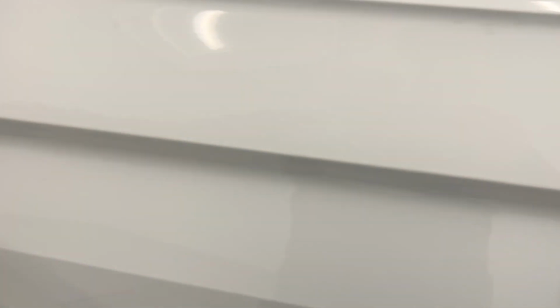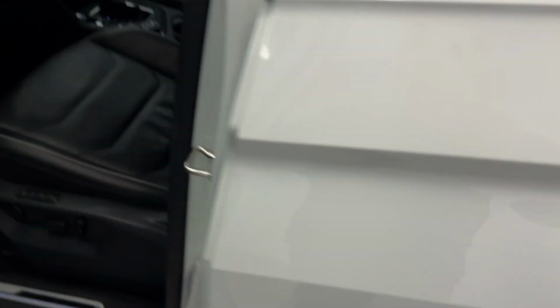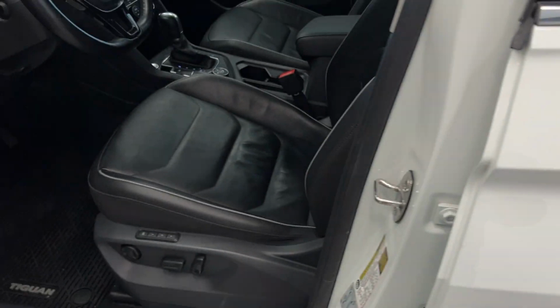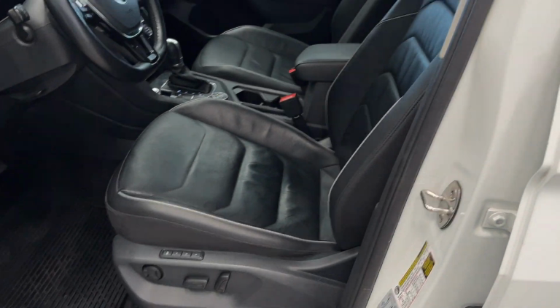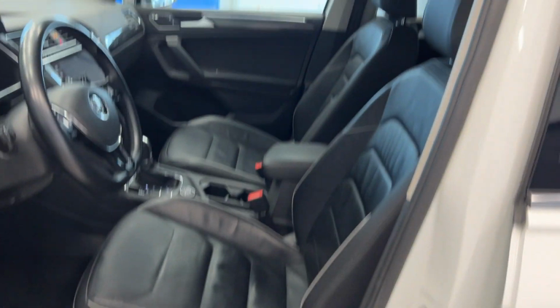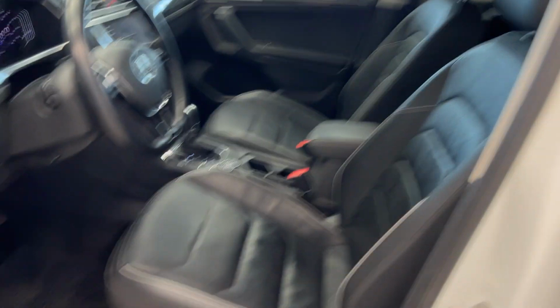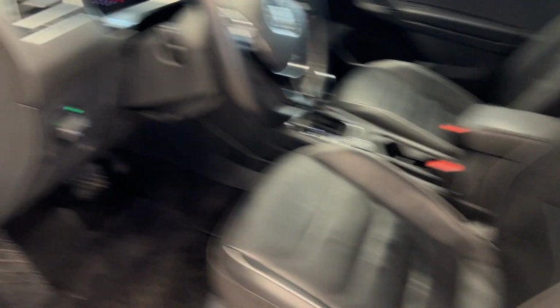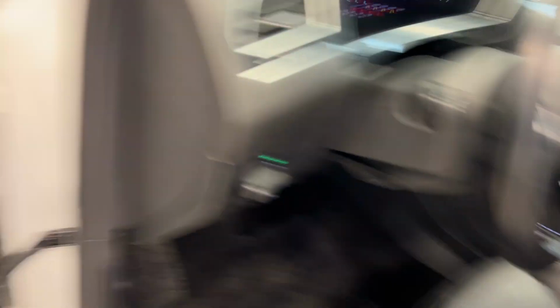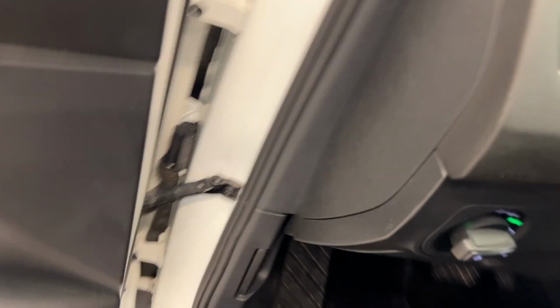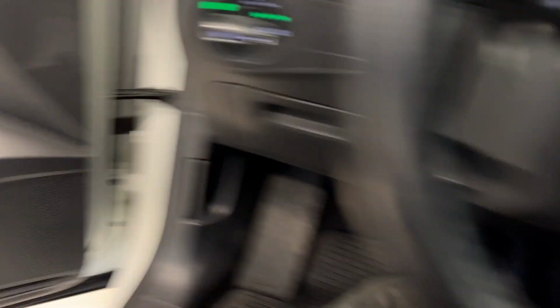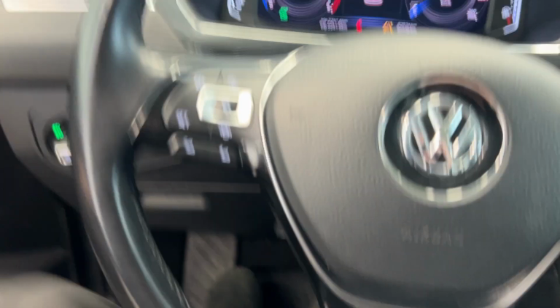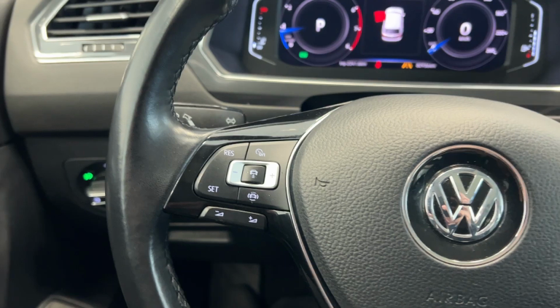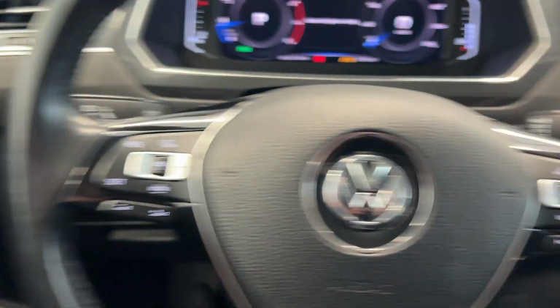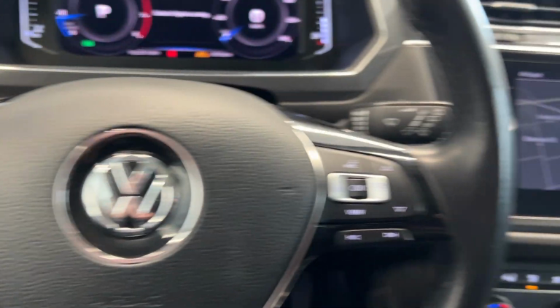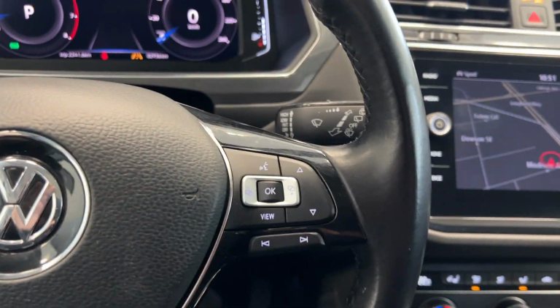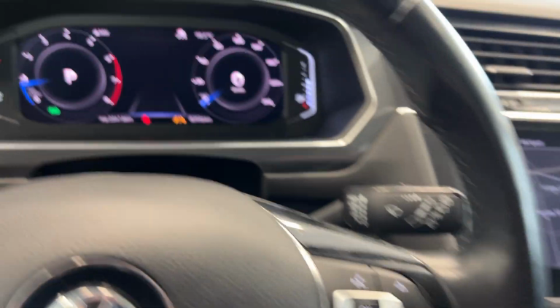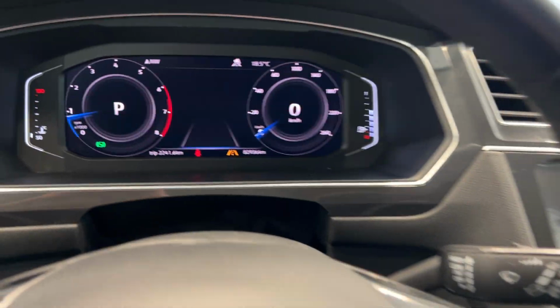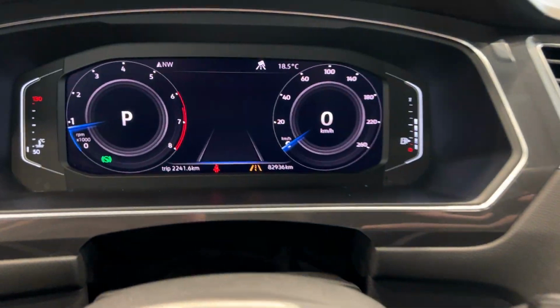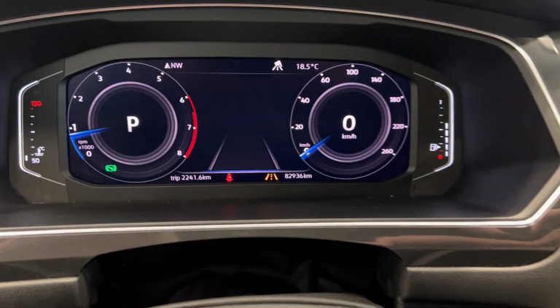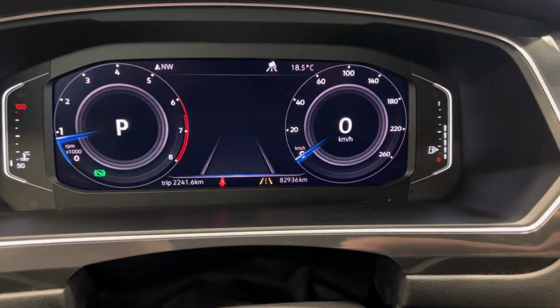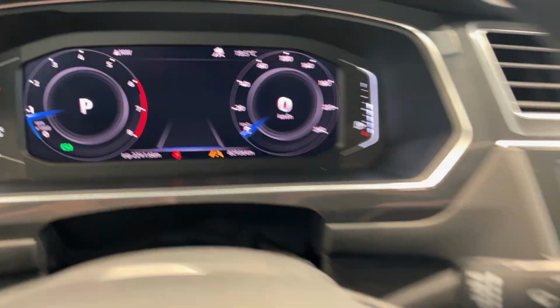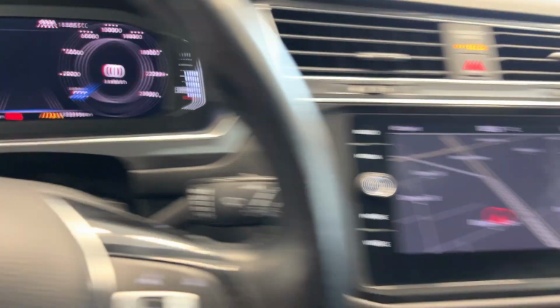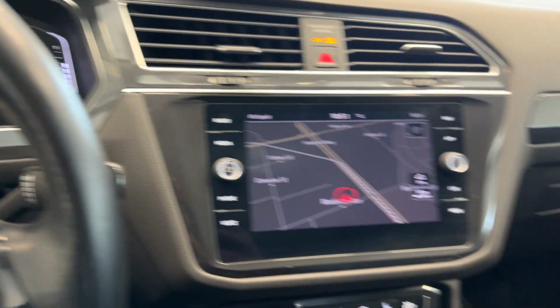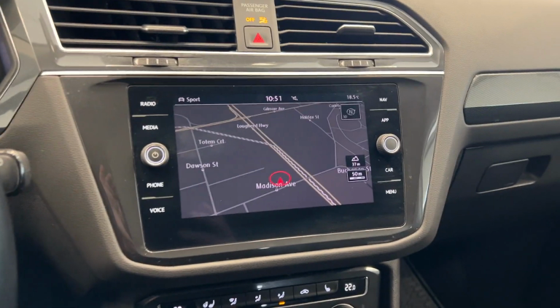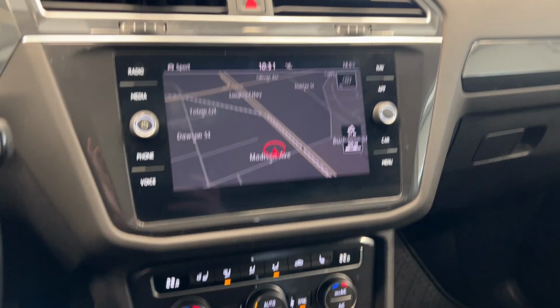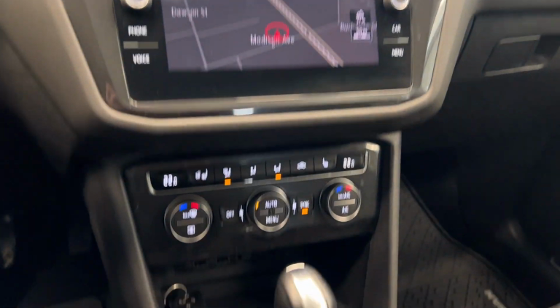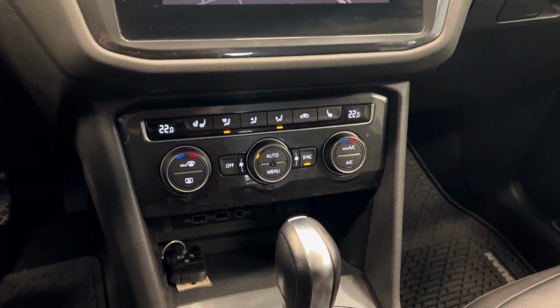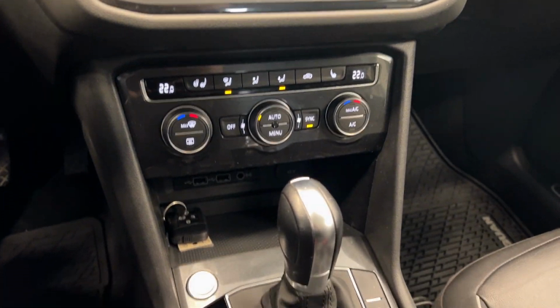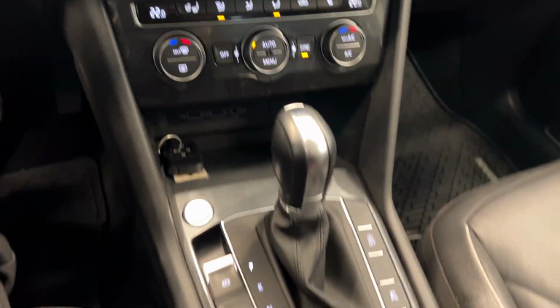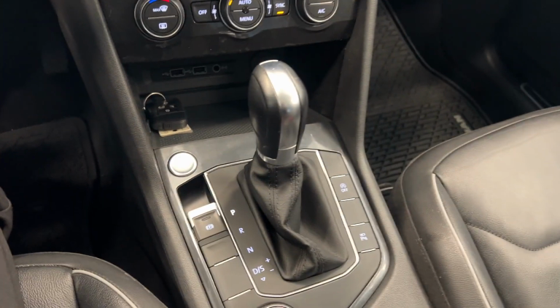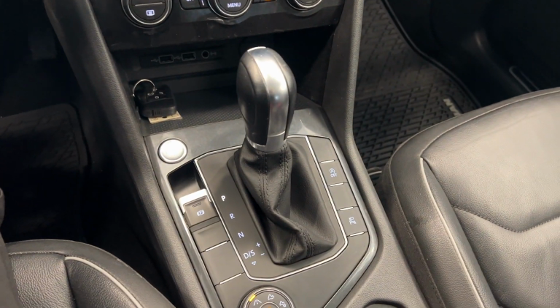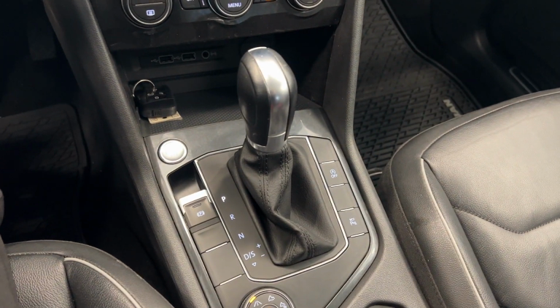Pop it inside — you can see the black leather interior, all your steering wheel controls, digital dash, 82,000 kilometres, navigation, dual climate control, and your gear shift.